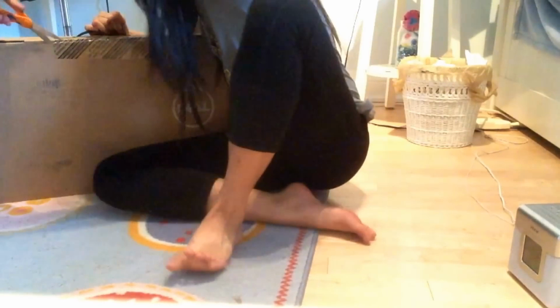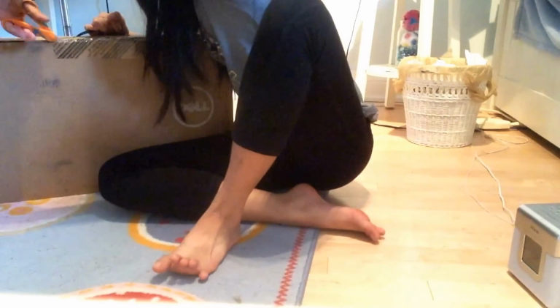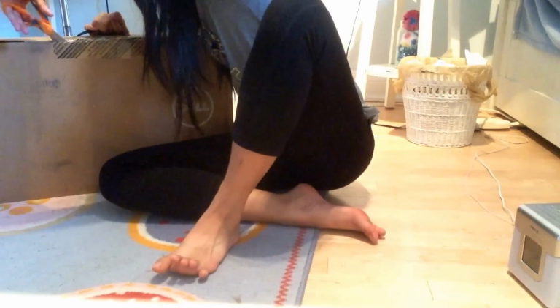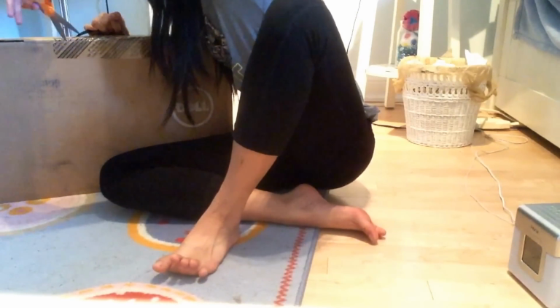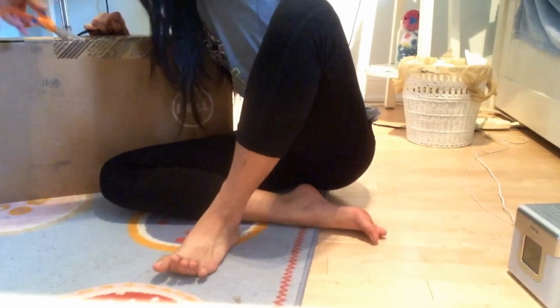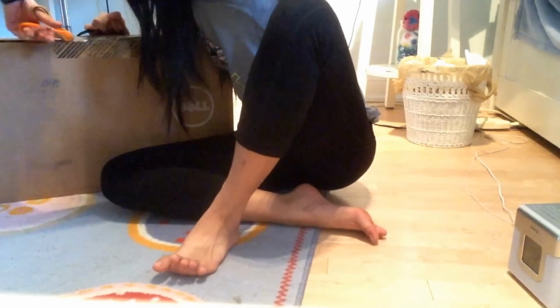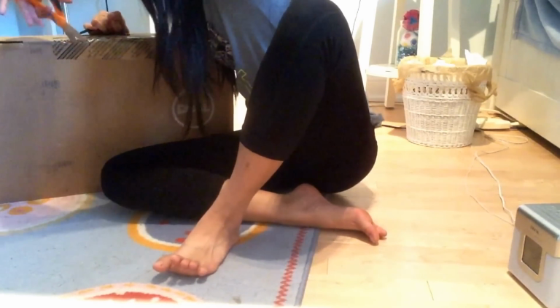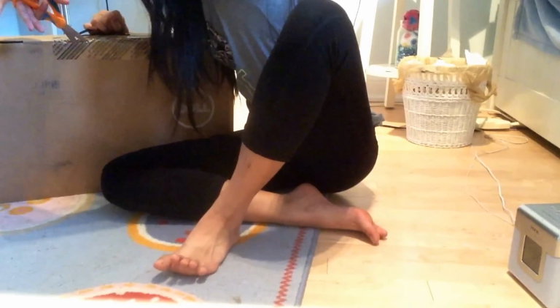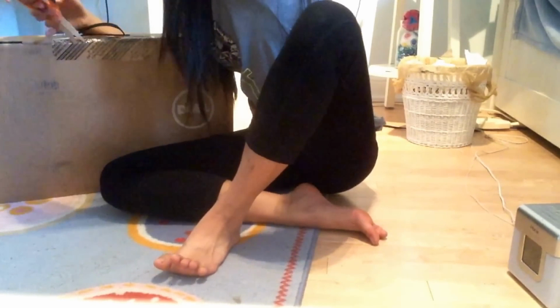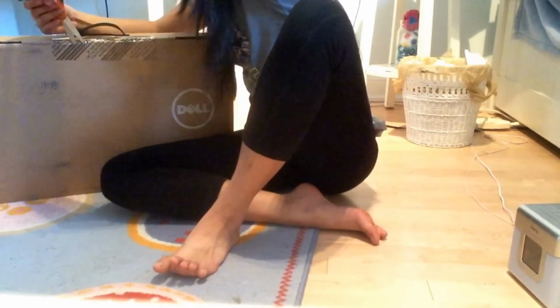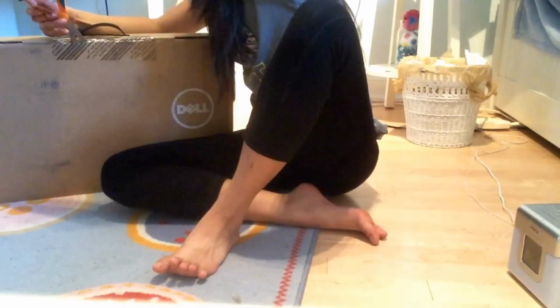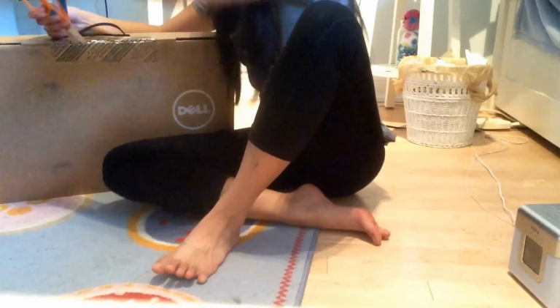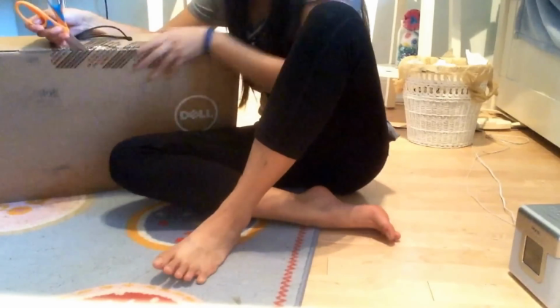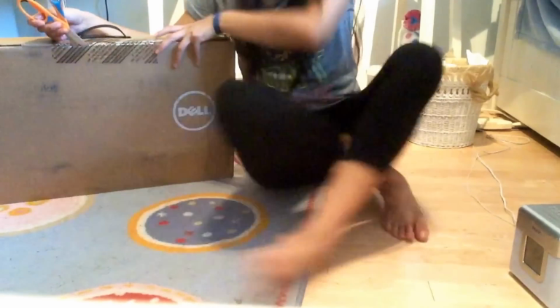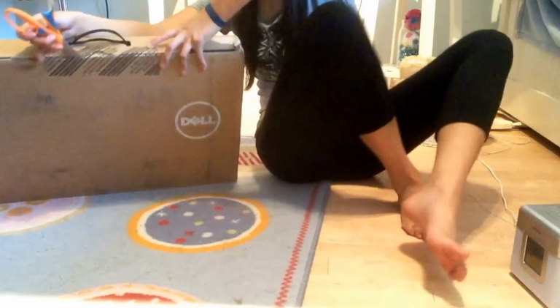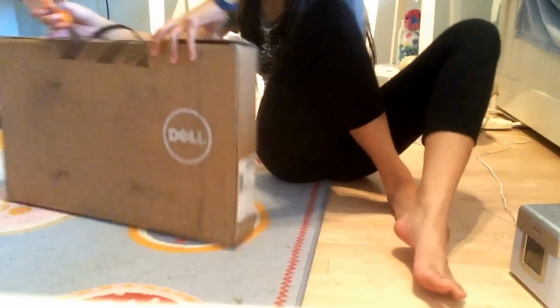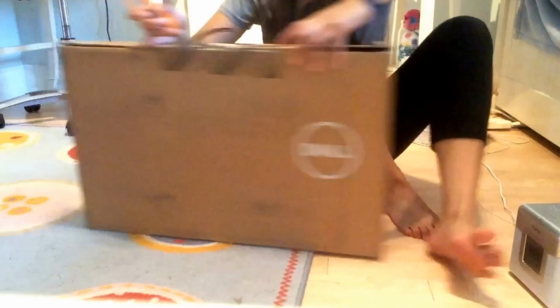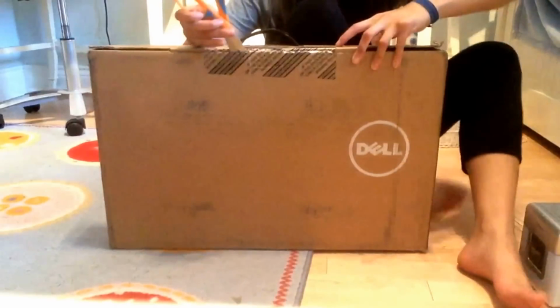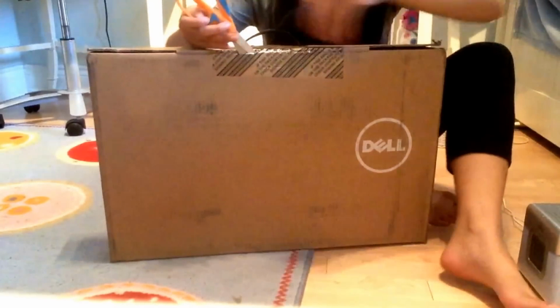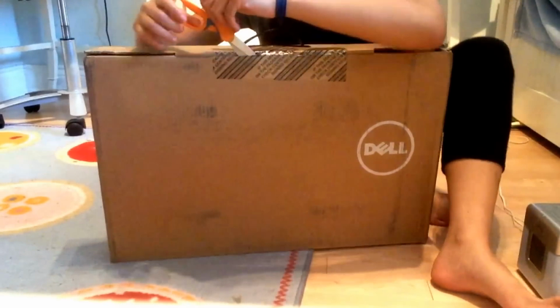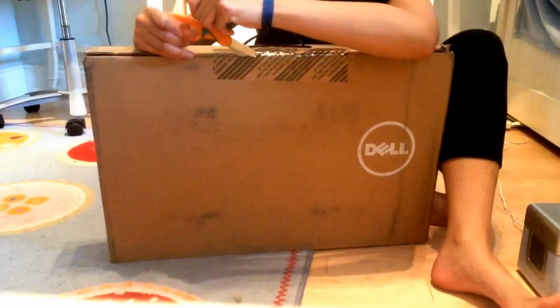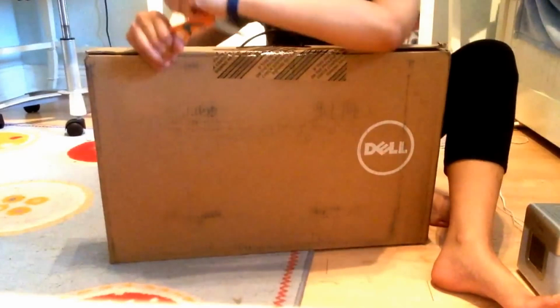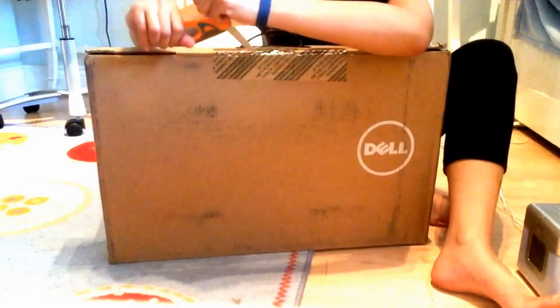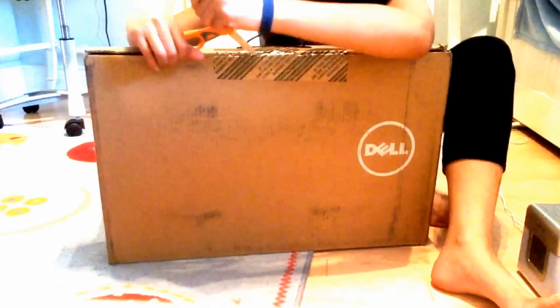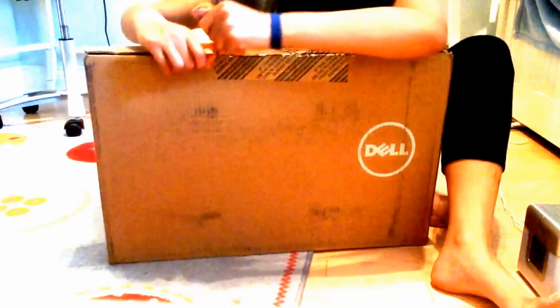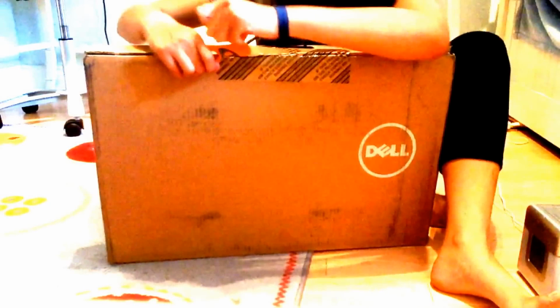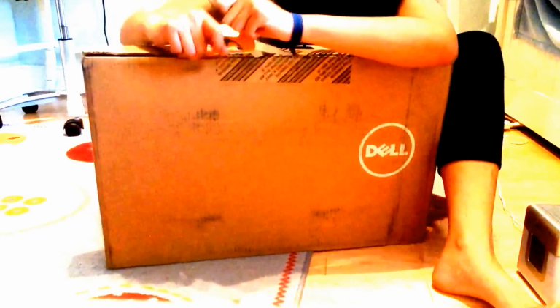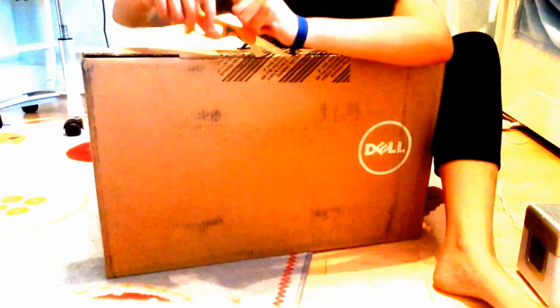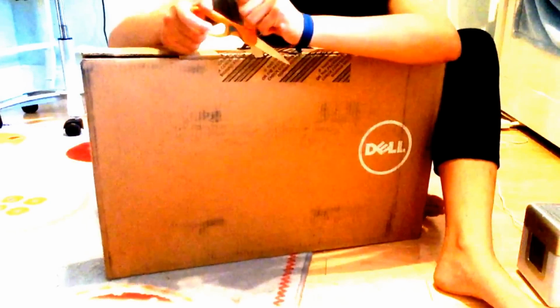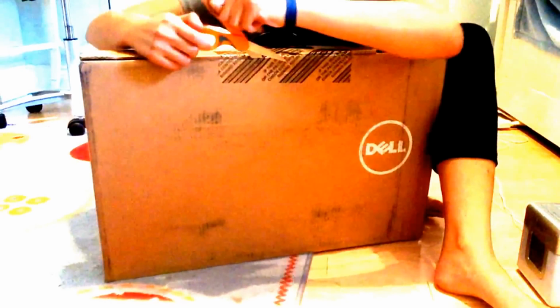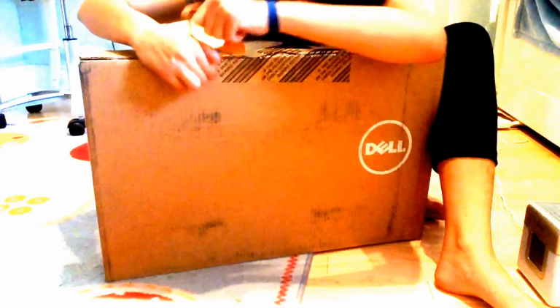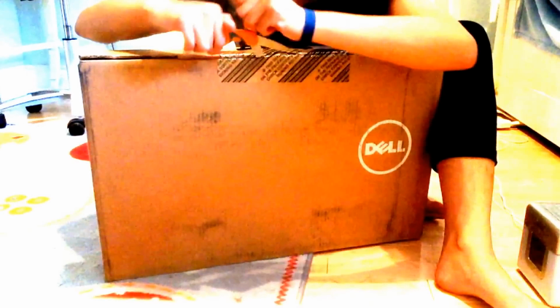Okay, I got it — I cut so weirdly, don't I. If you see any clothing, it's because the camera is in my drawer right now.